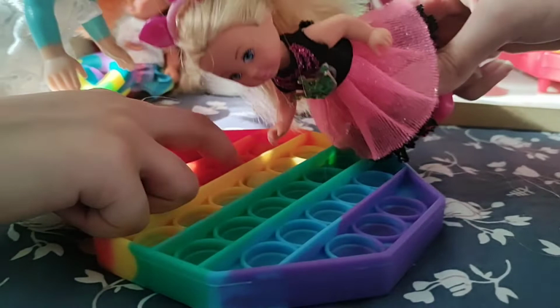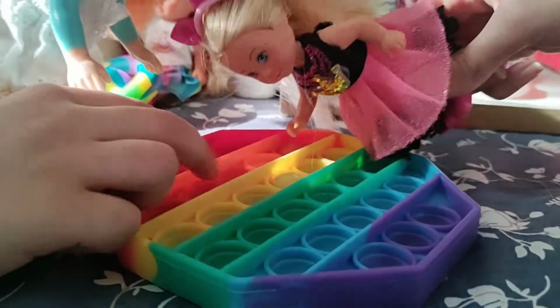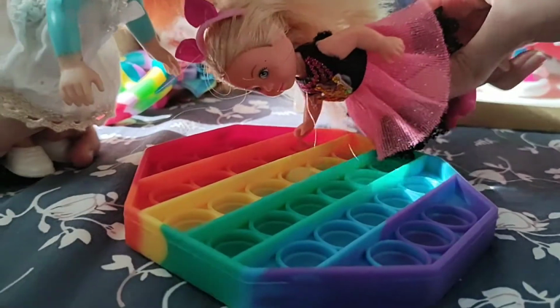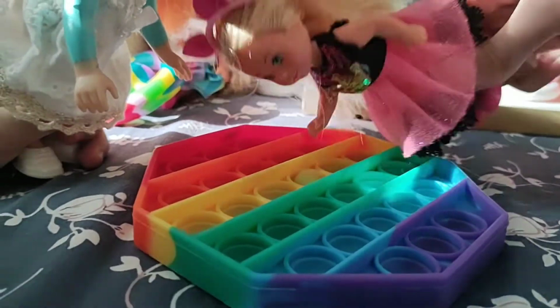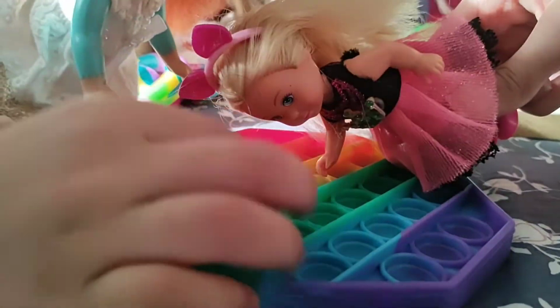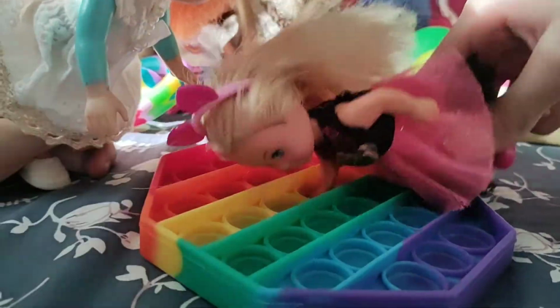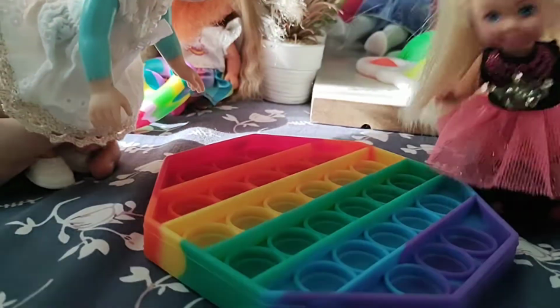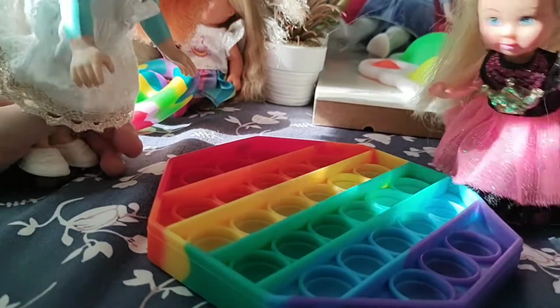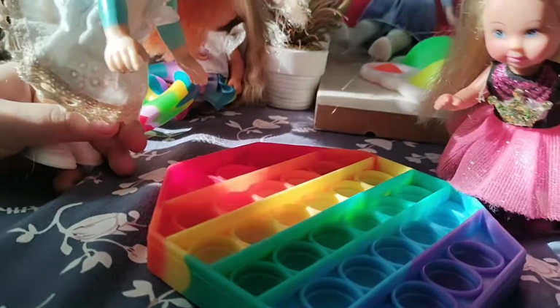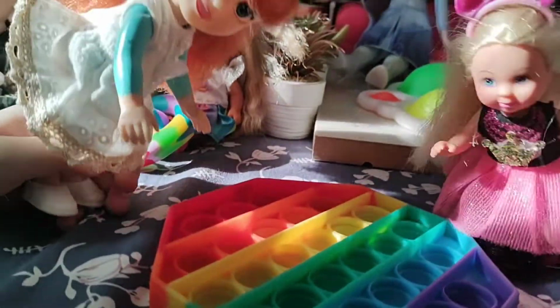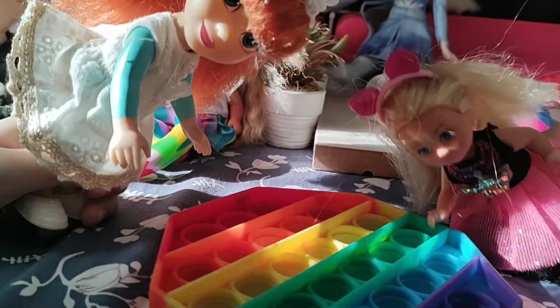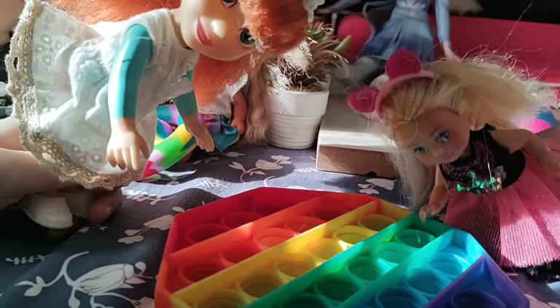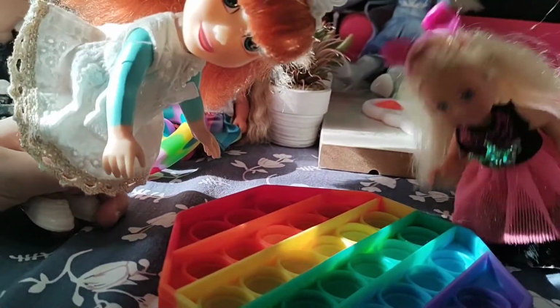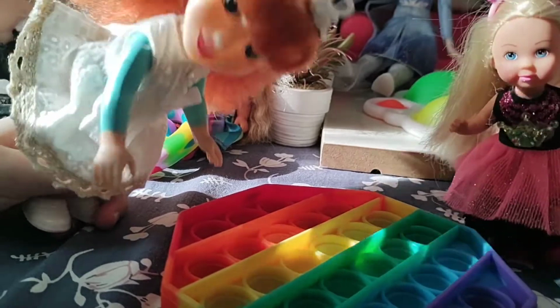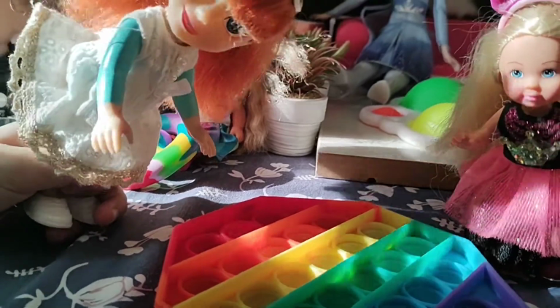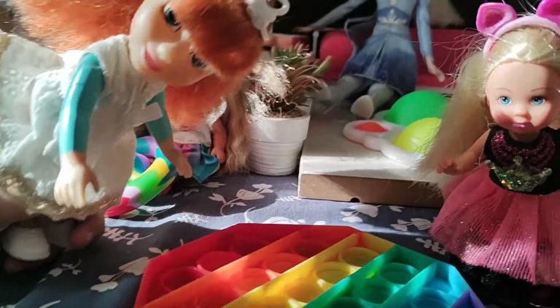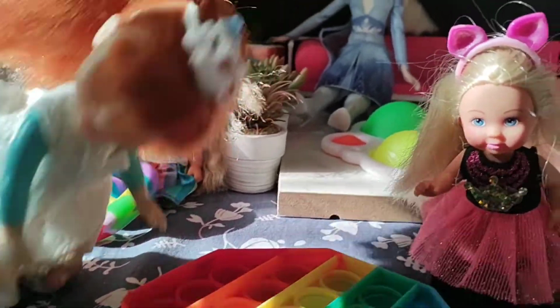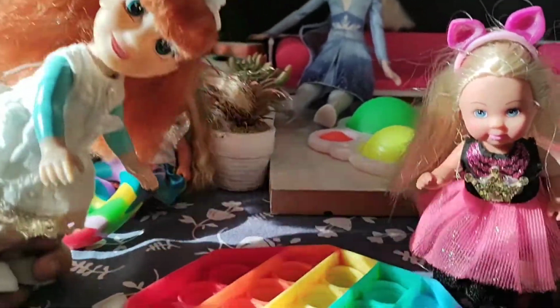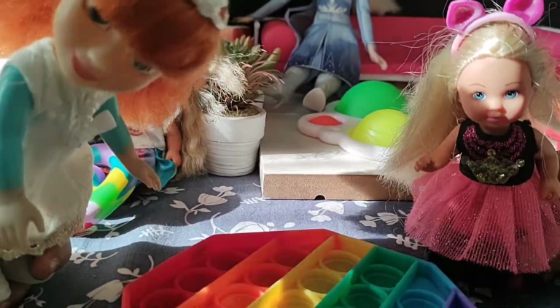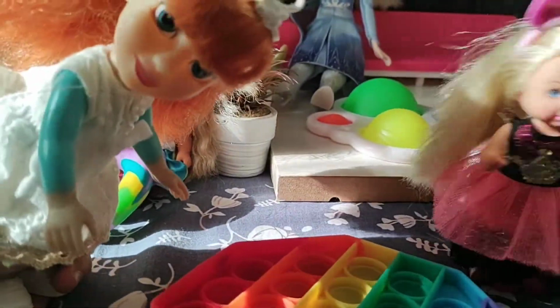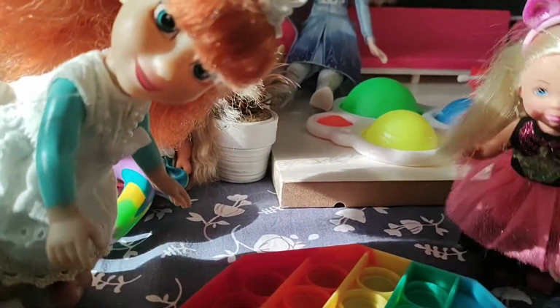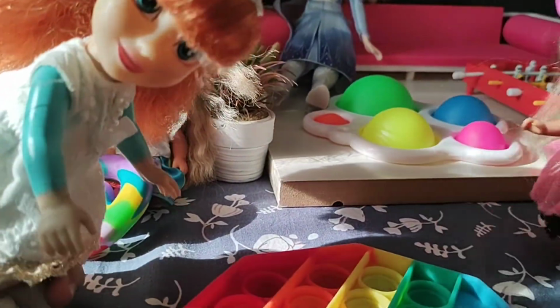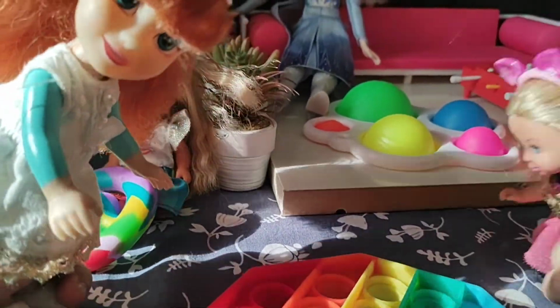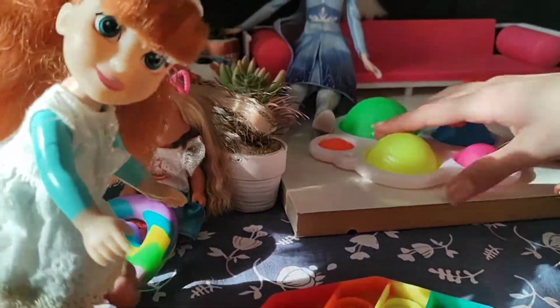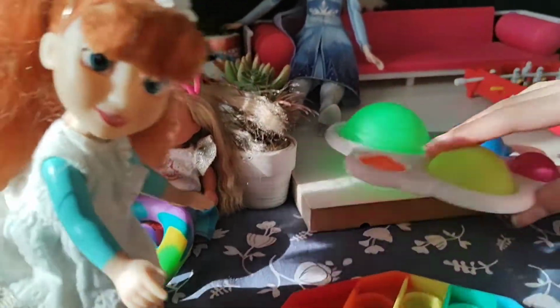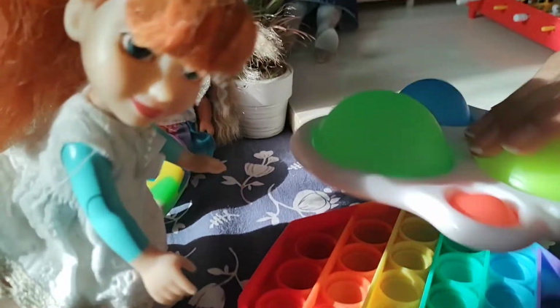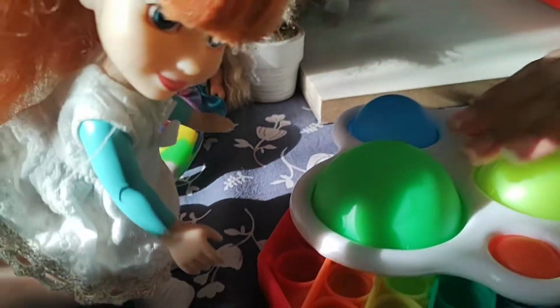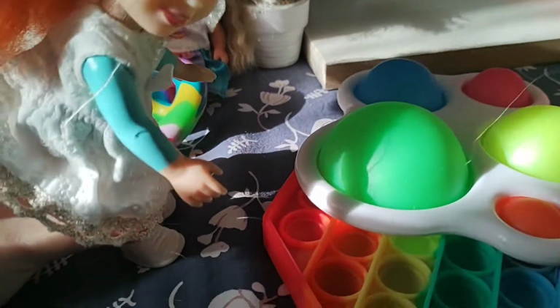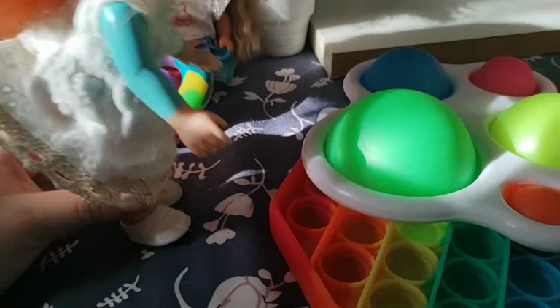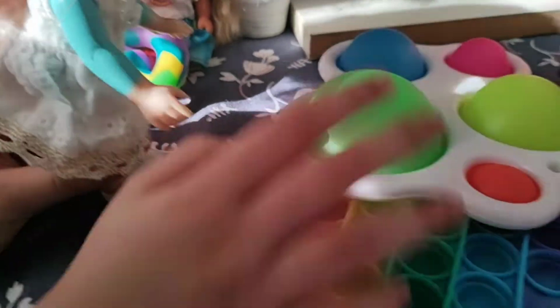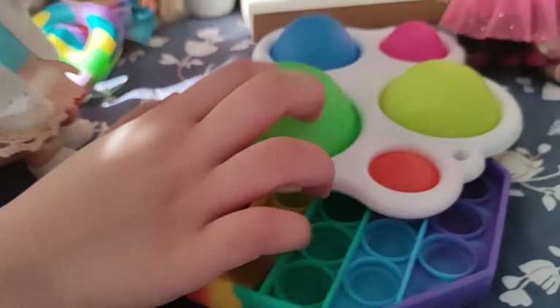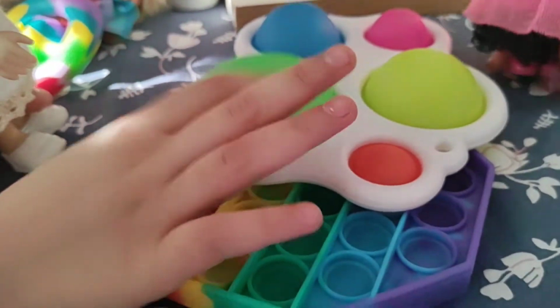It's a stress reliever. What's your favorite color in this? I like this green one. I like that purple because there's no pink. And look at this big one — what is this called? Oh, I think it's a dimple. Let's play with it.